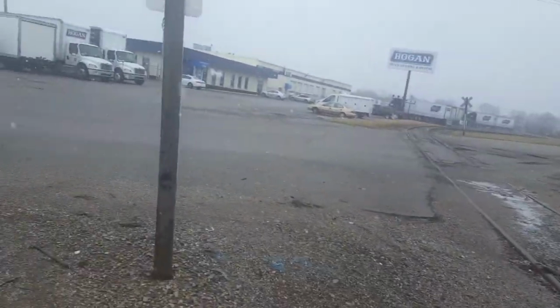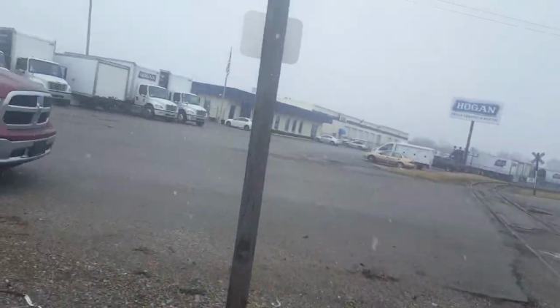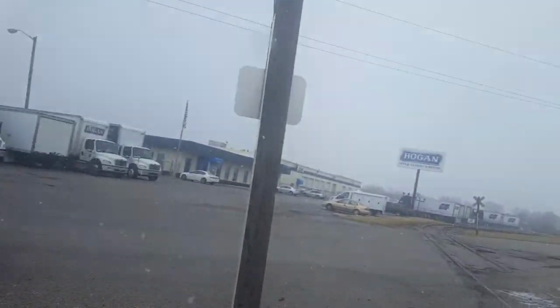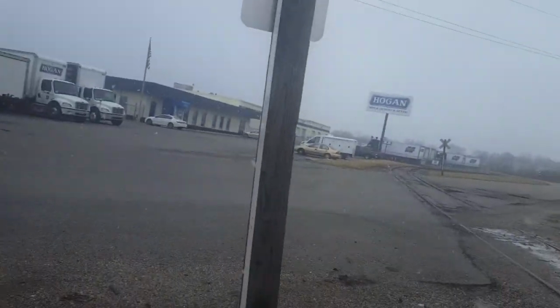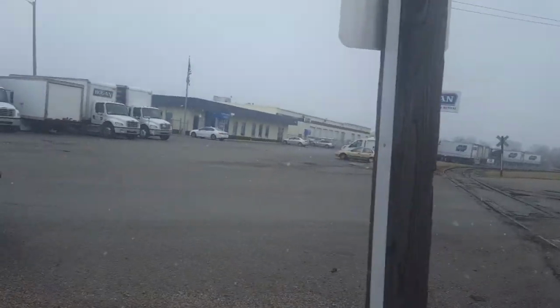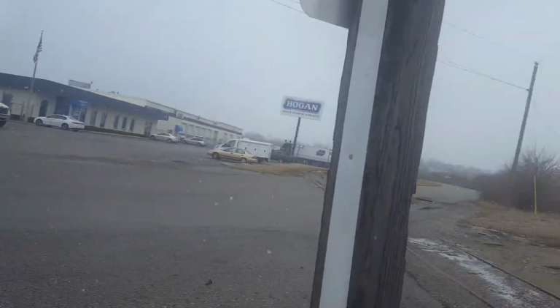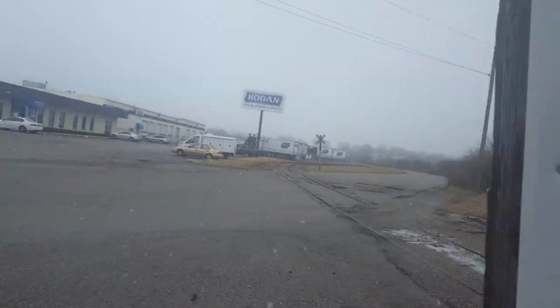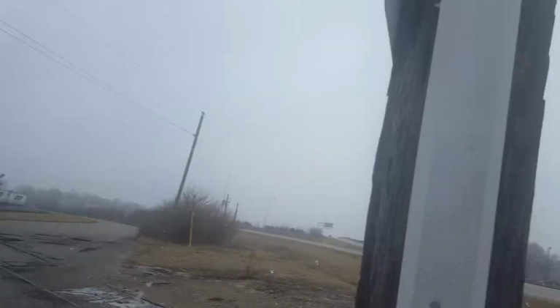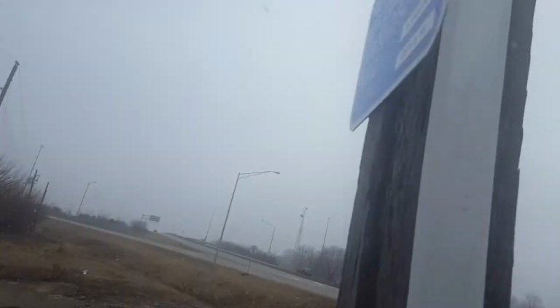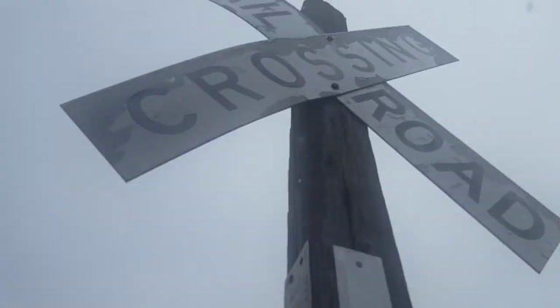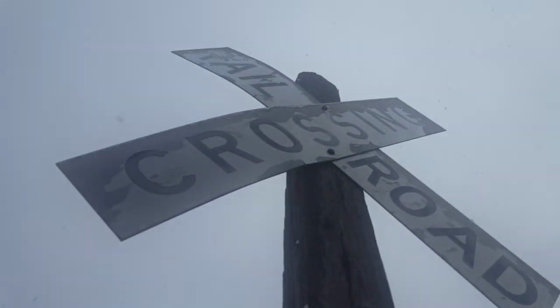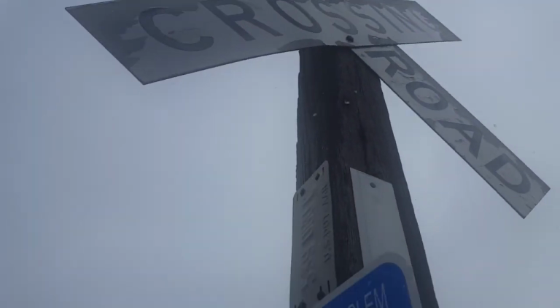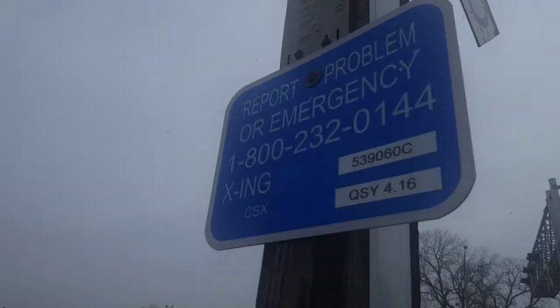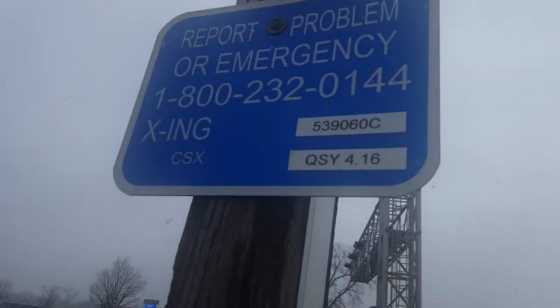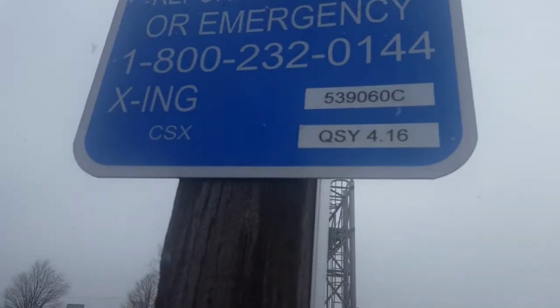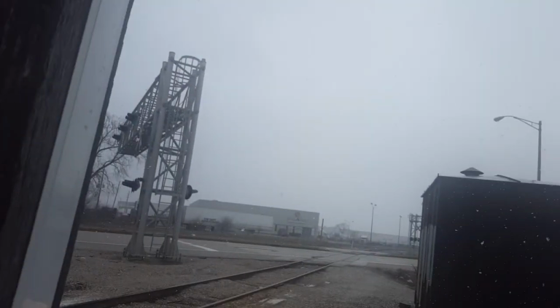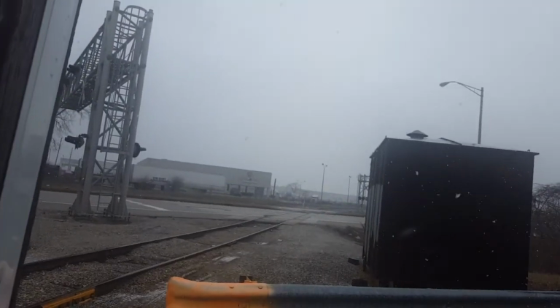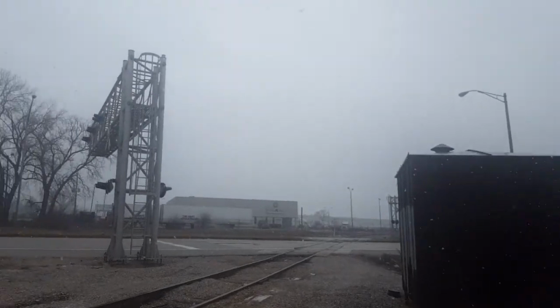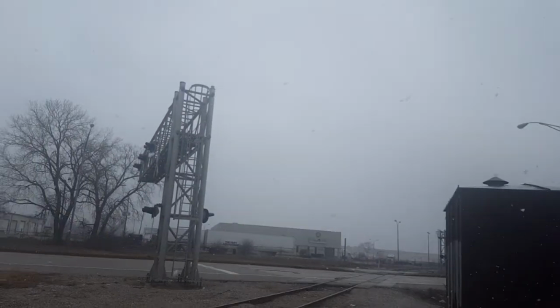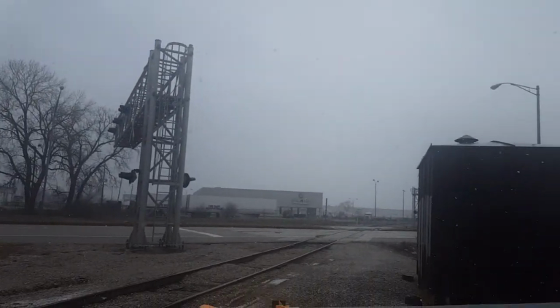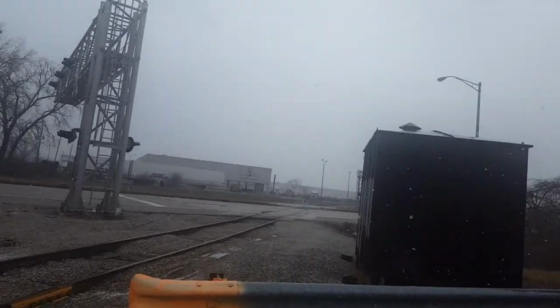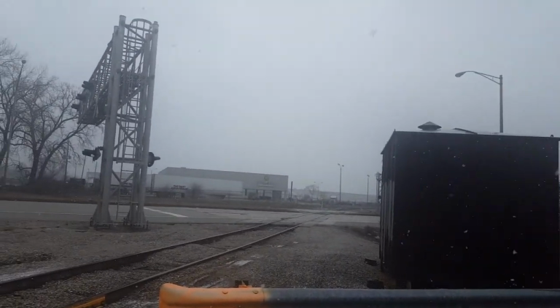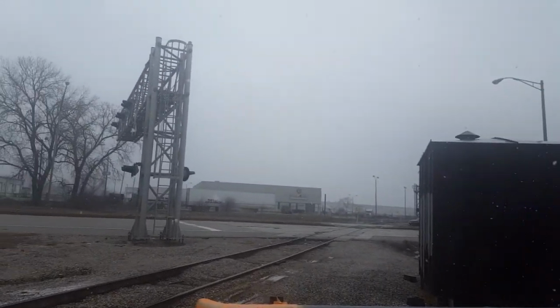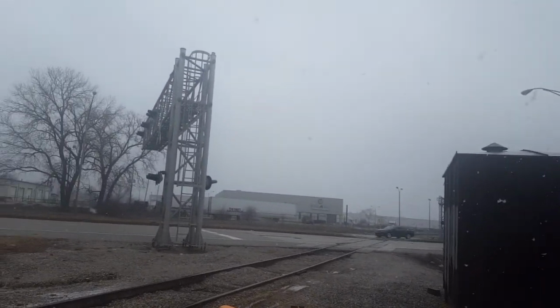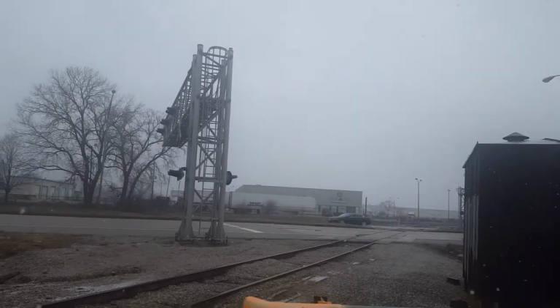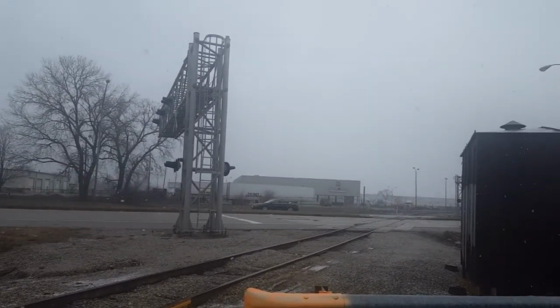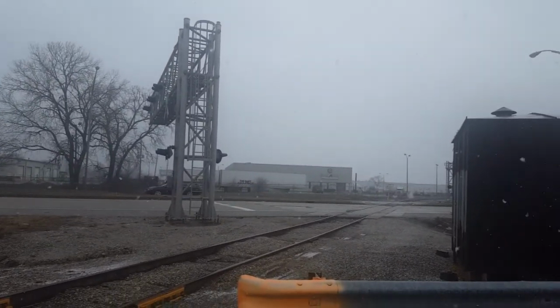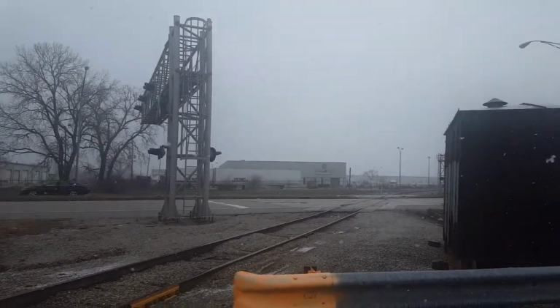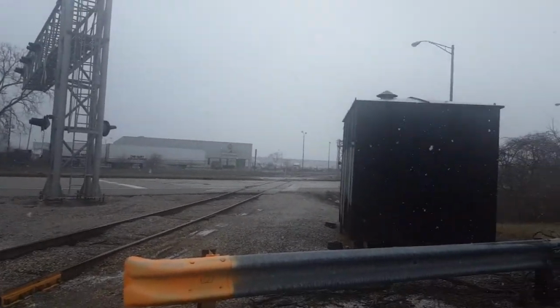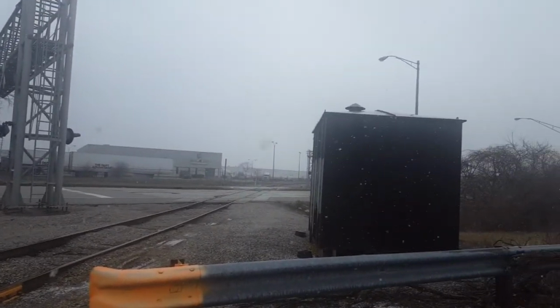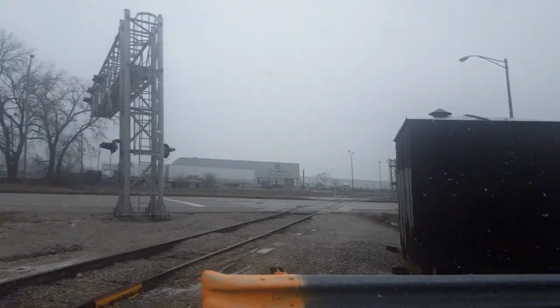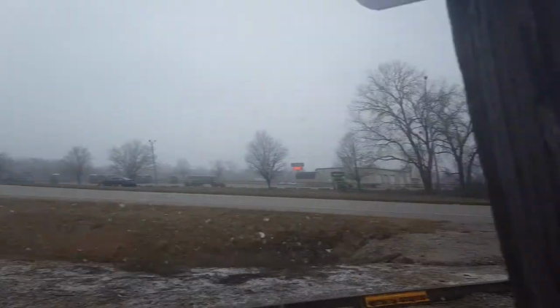Over here we have the Bradbury Avenue crossing, which is just crossbucks only as you can see. This is the only crossing on this little branch line that has a couple of industries on it that has signals, and this is the last end of it.